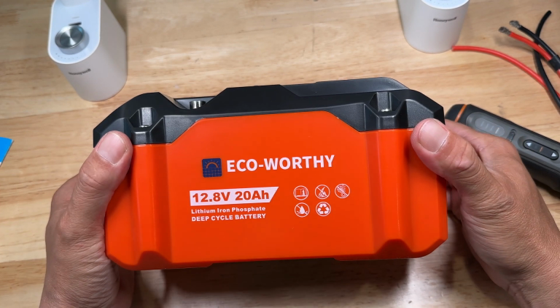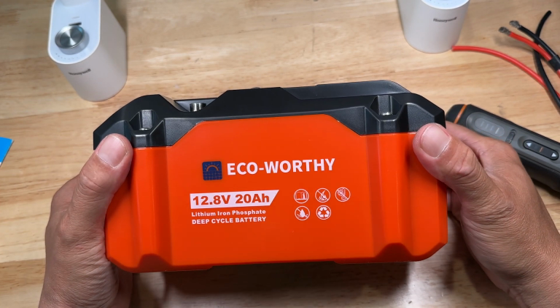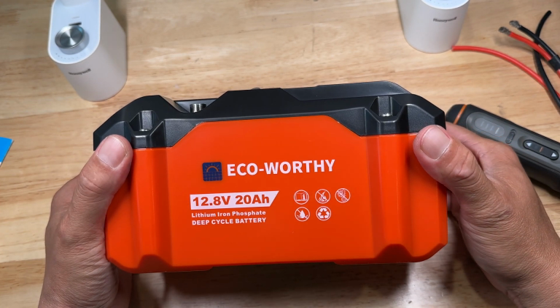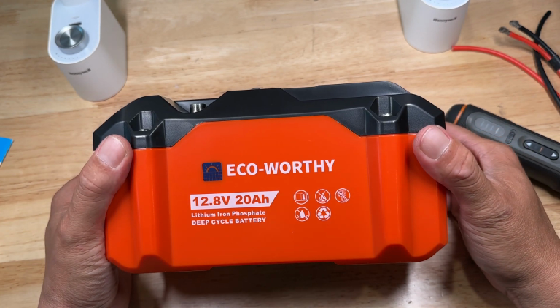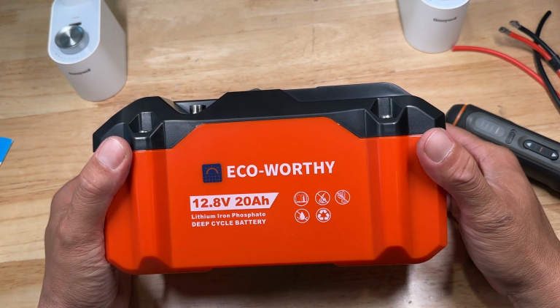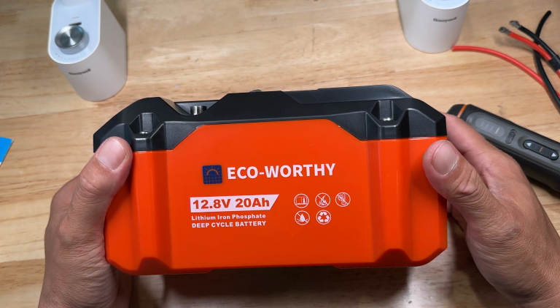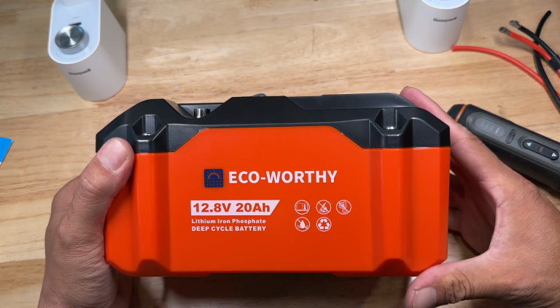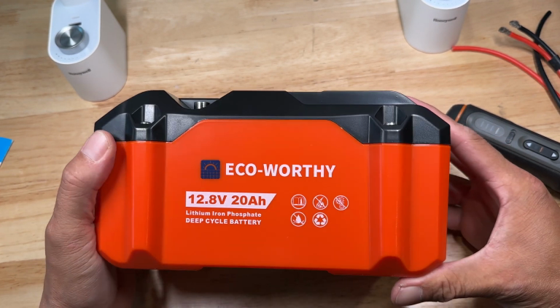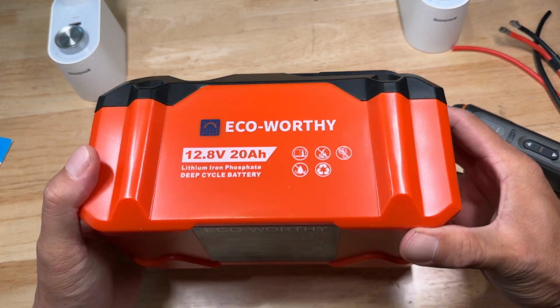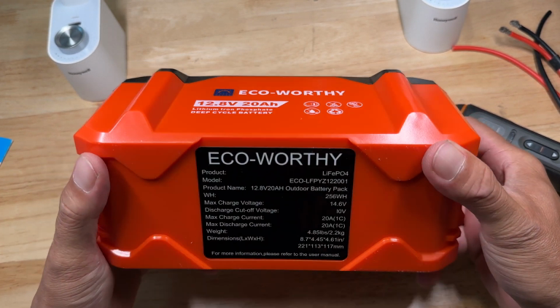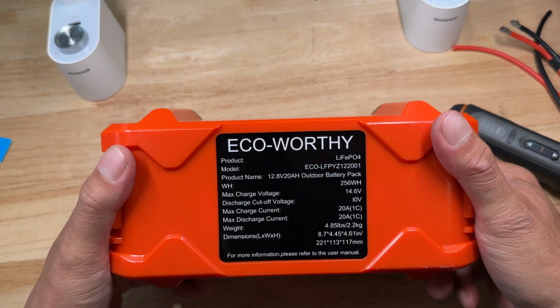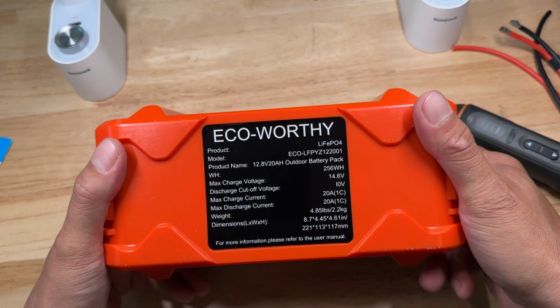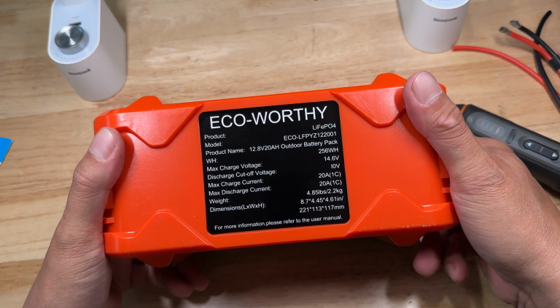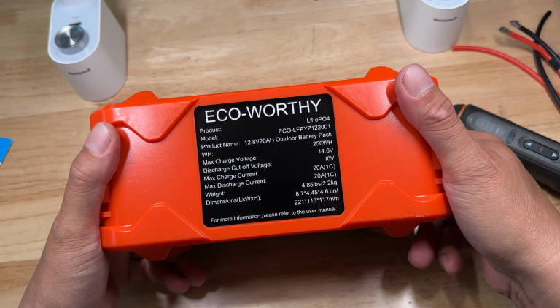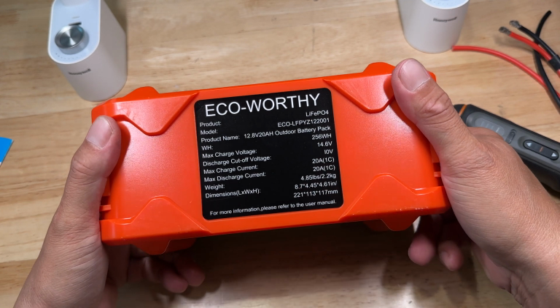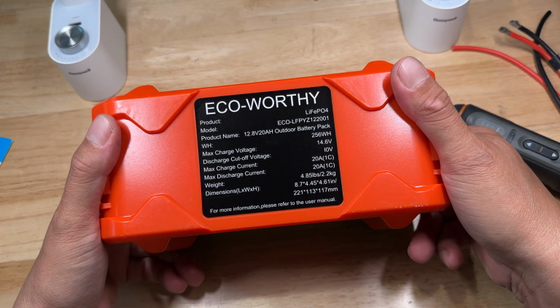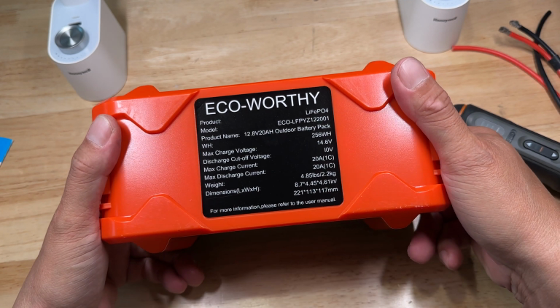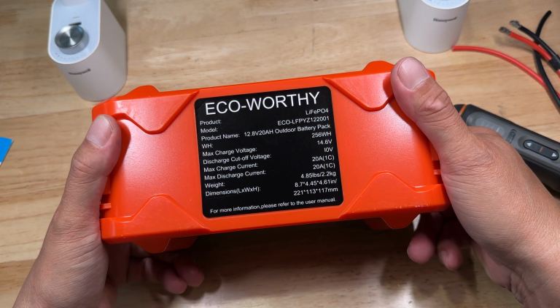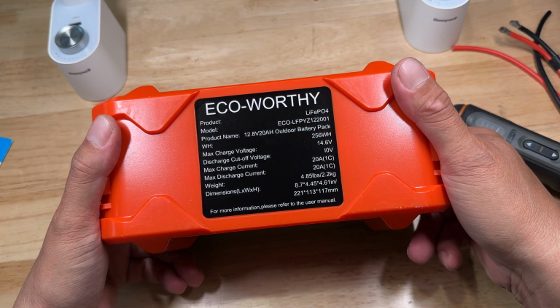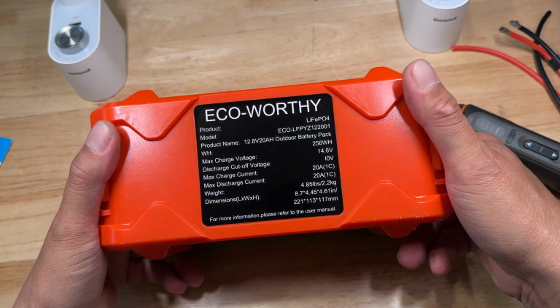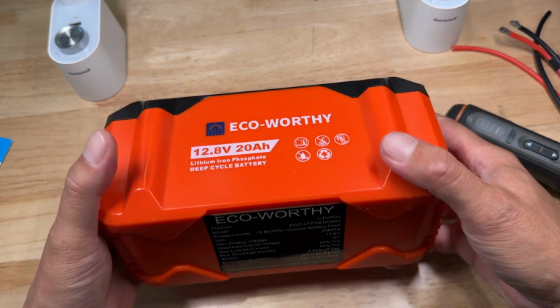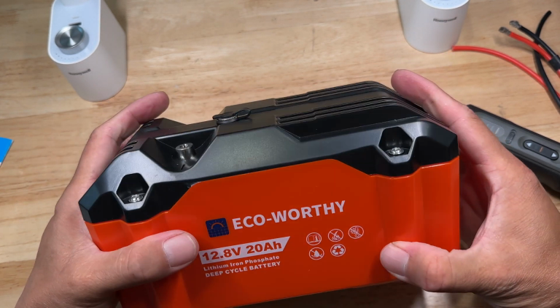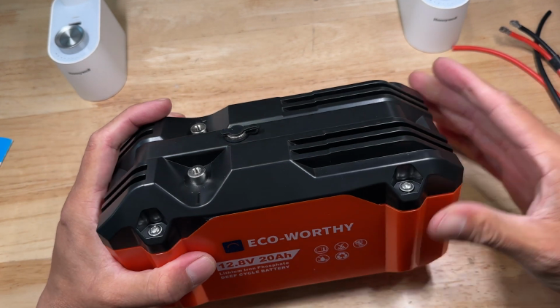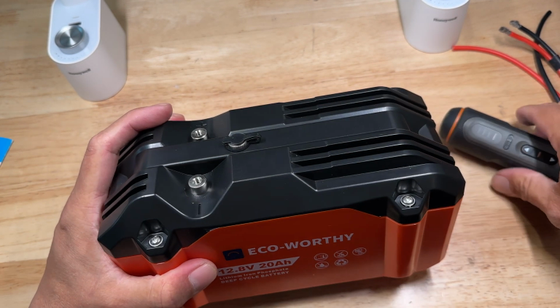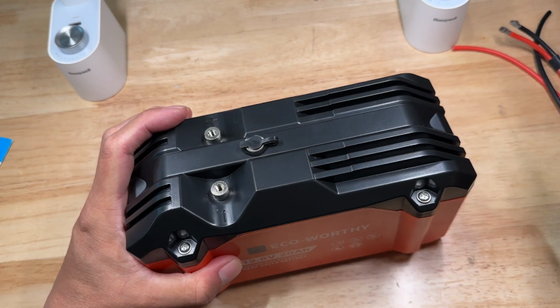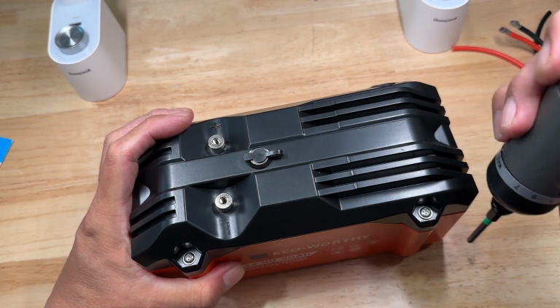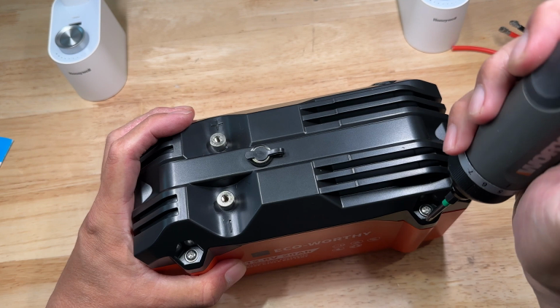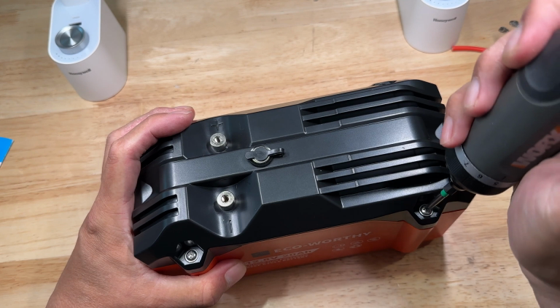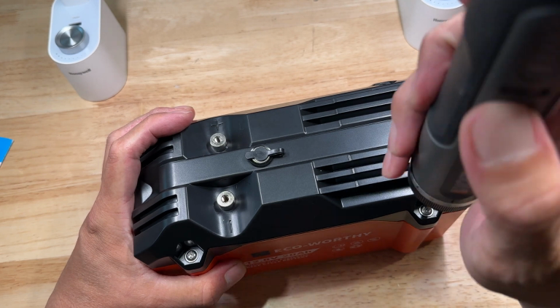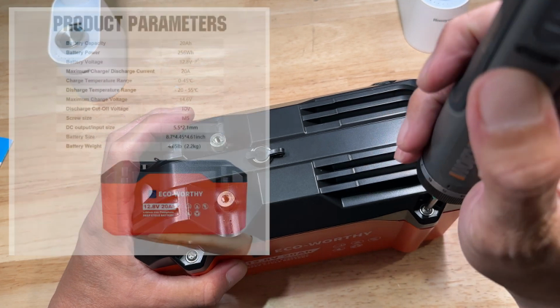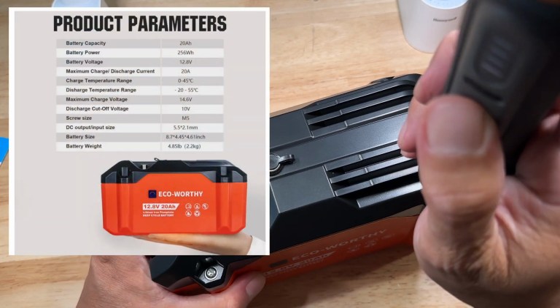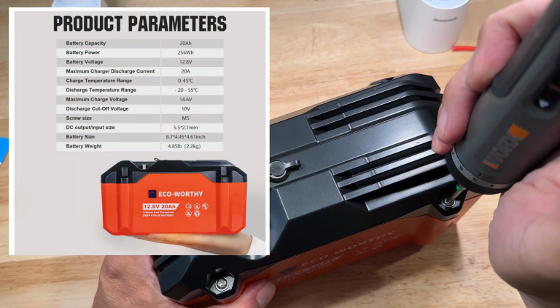In today's video I'm going to take a look at this ECO-Worthy 20 amp hour 12 volt battery. These are the specs — it's basically a 20 amp charge, 20 amp discharge lithium iron phosphate battery pack.